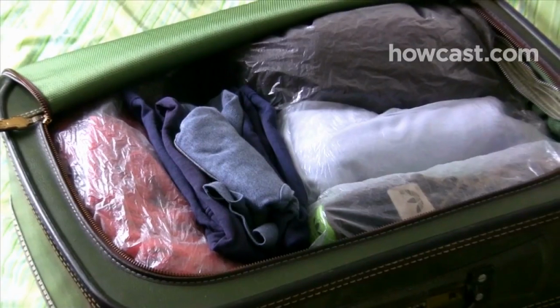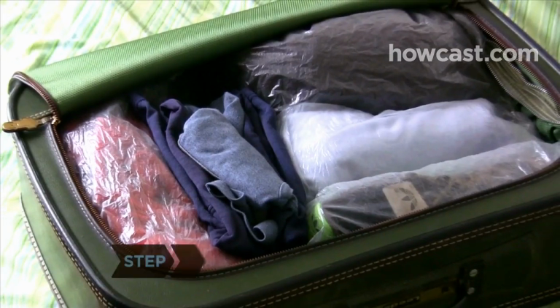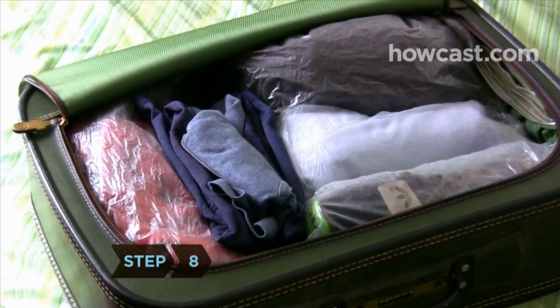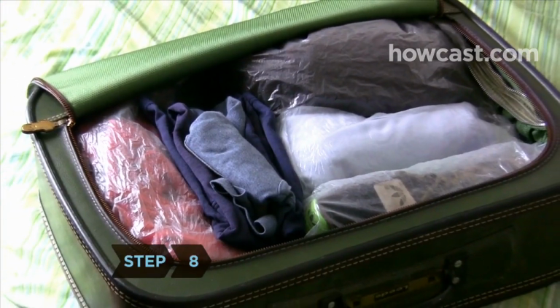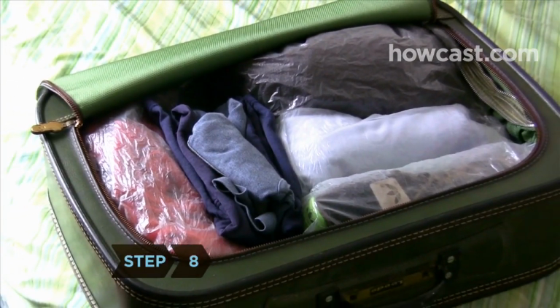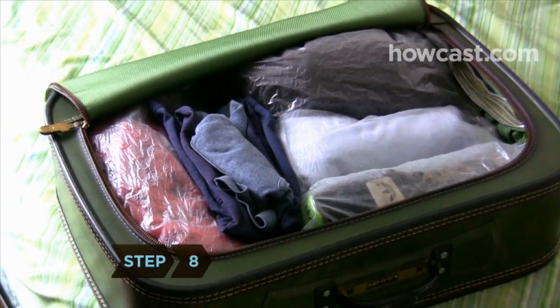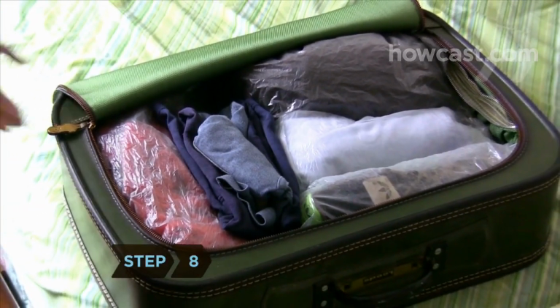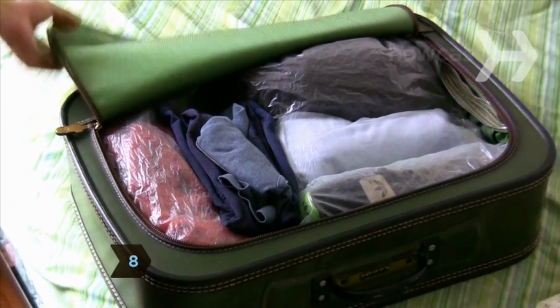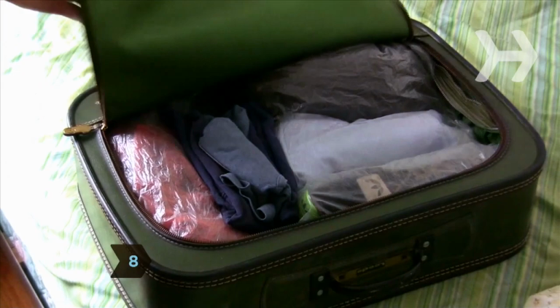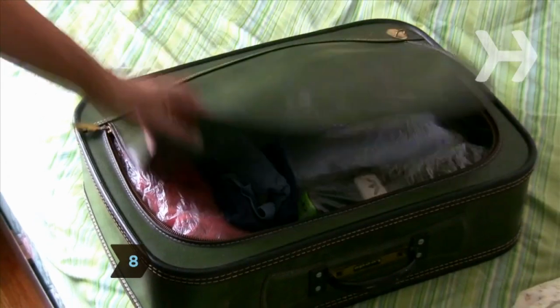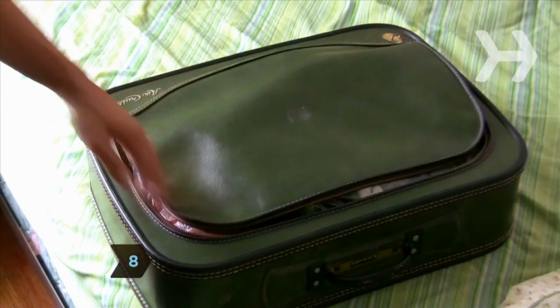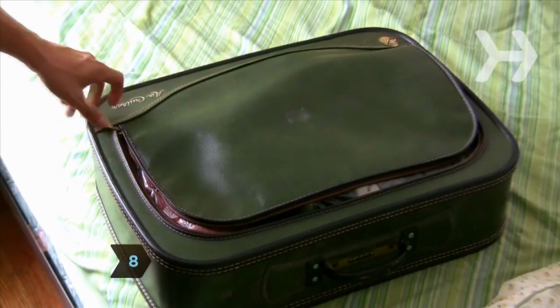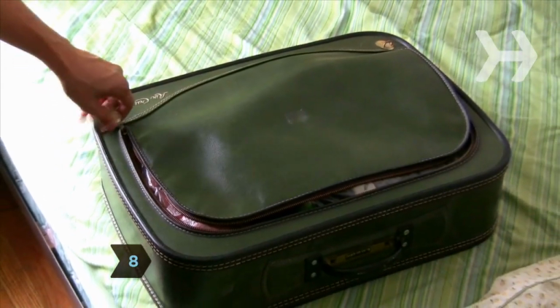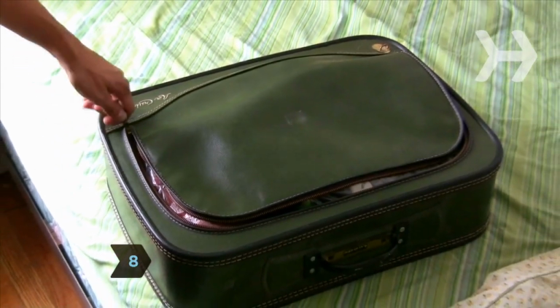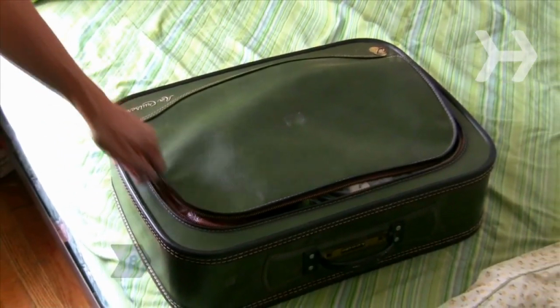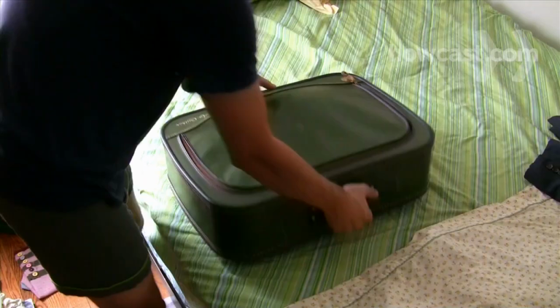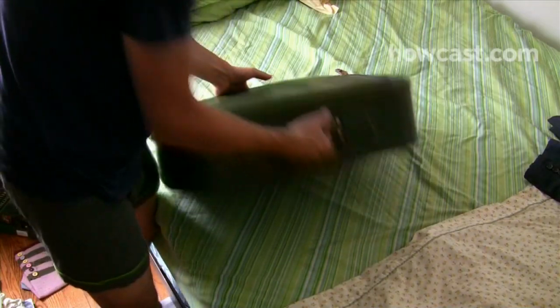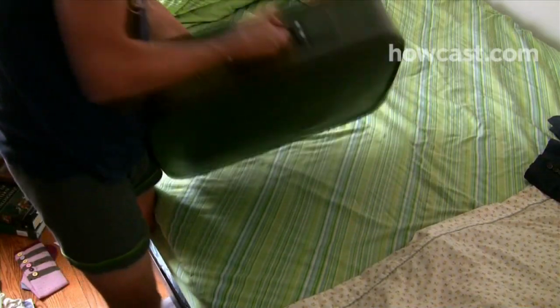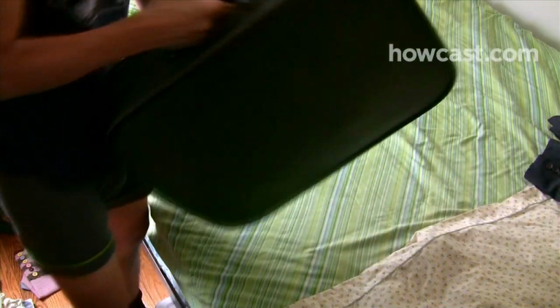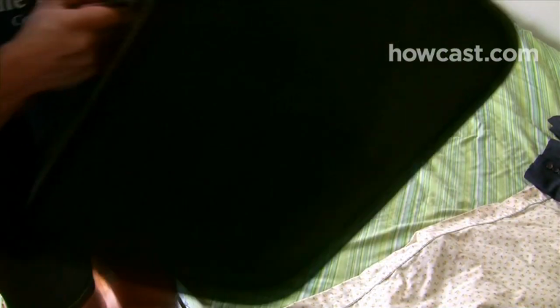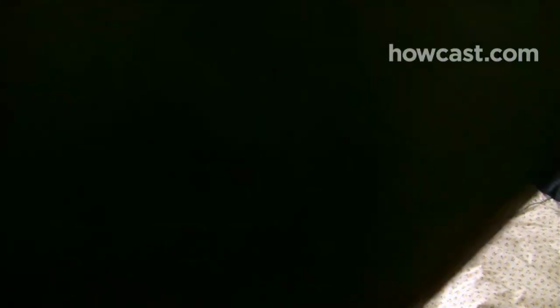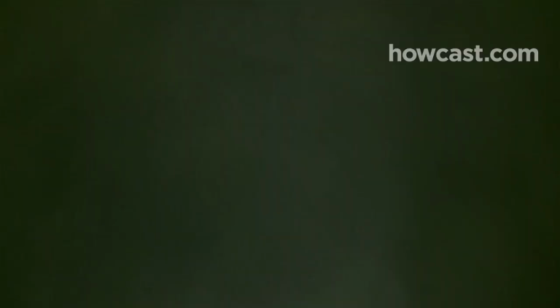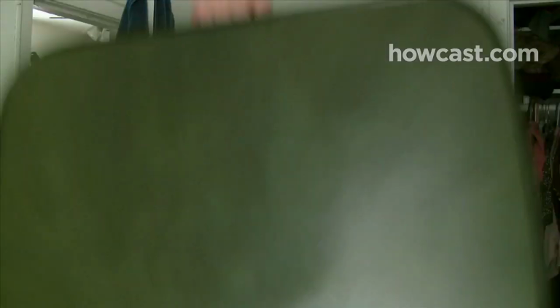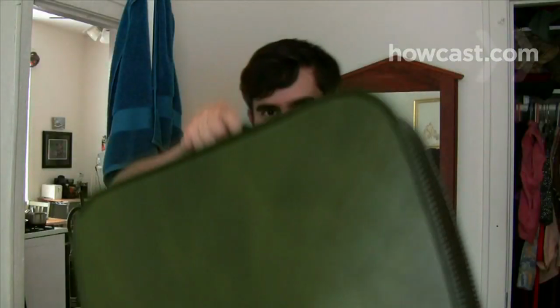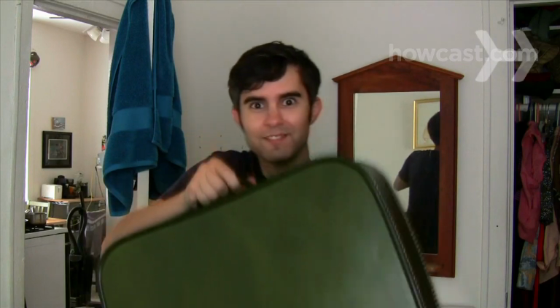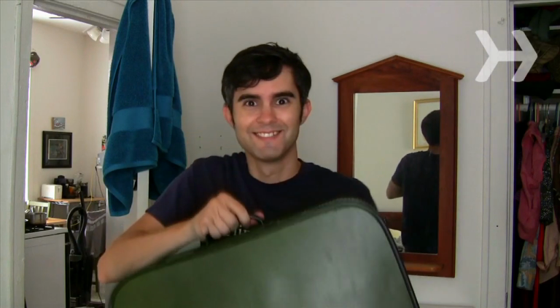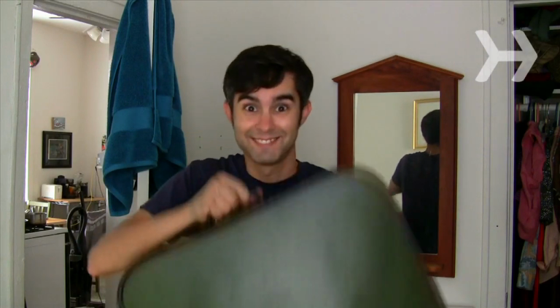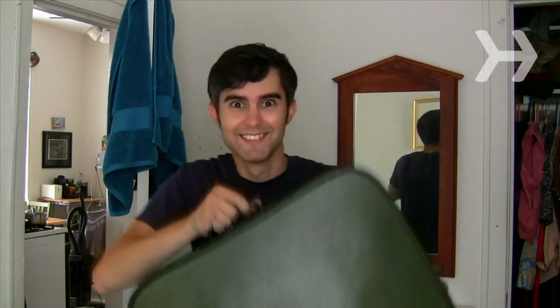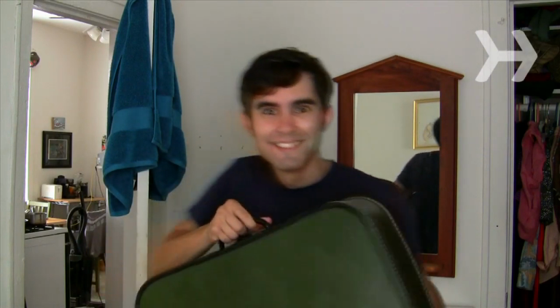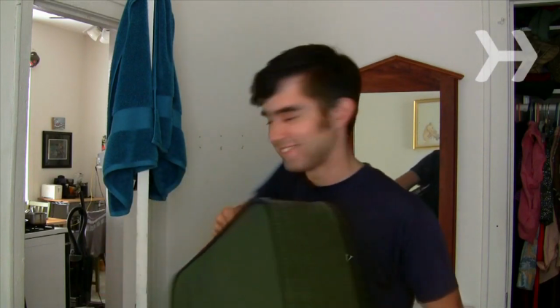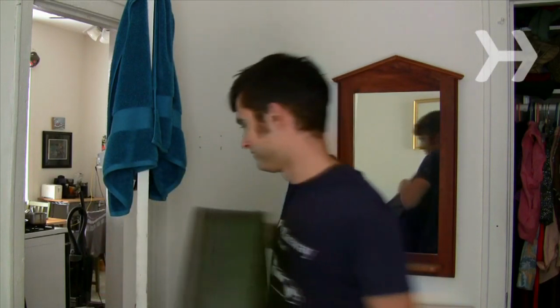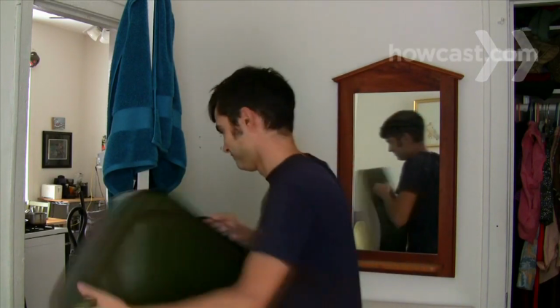Step 8. When you've packed everything you're taking, look at your suitcase. Wrinkling is caused by both under-packing and over-packing, so add or remove items until you have a snug, but not too cramped fit.